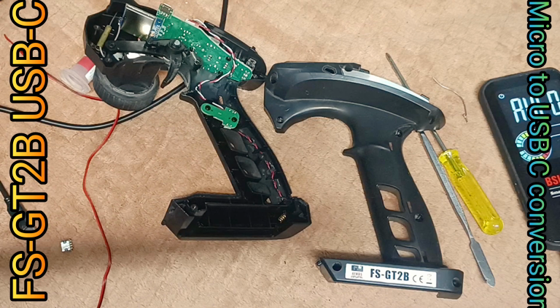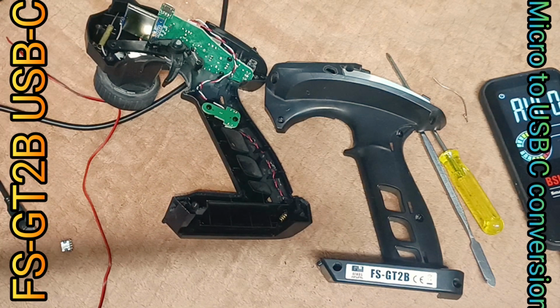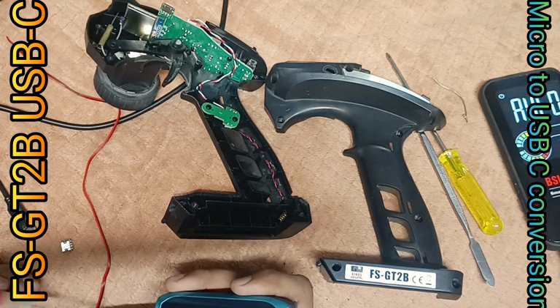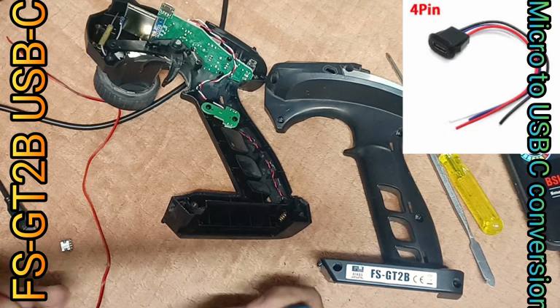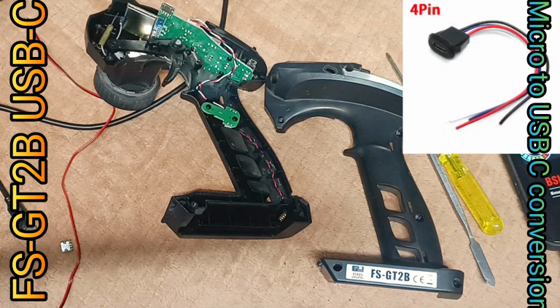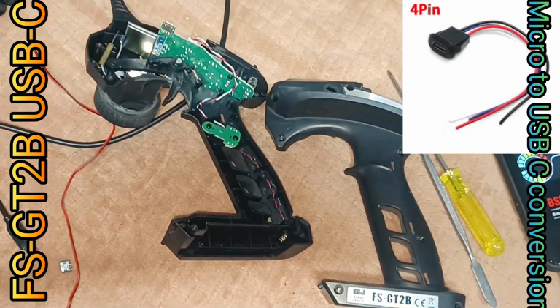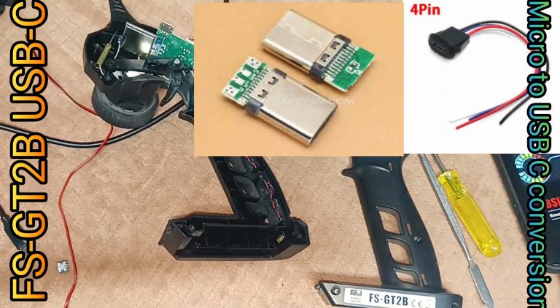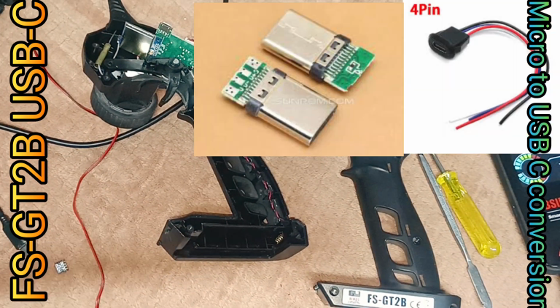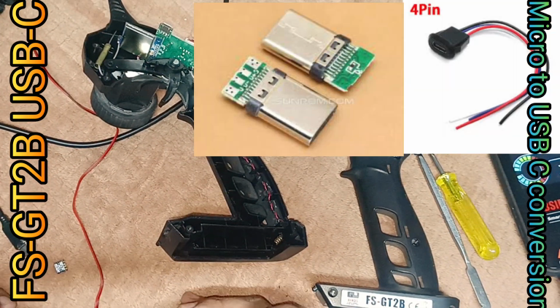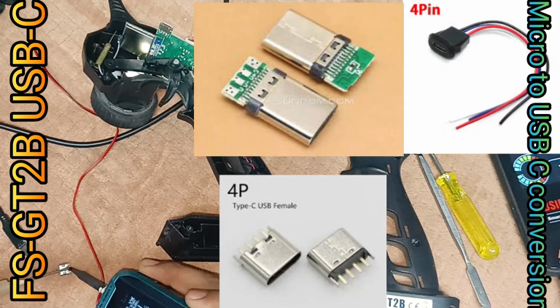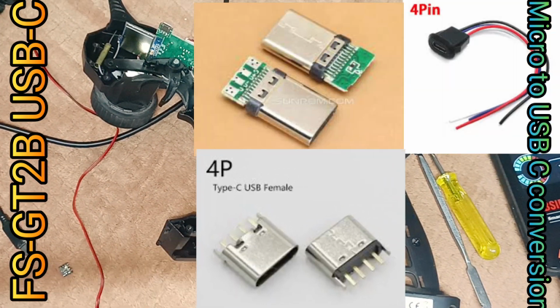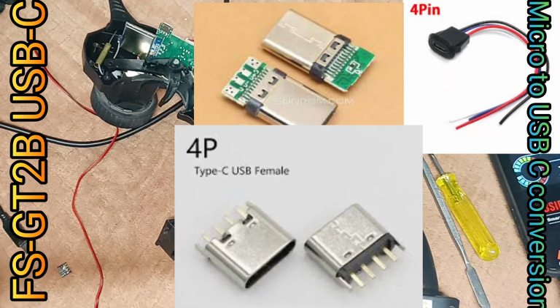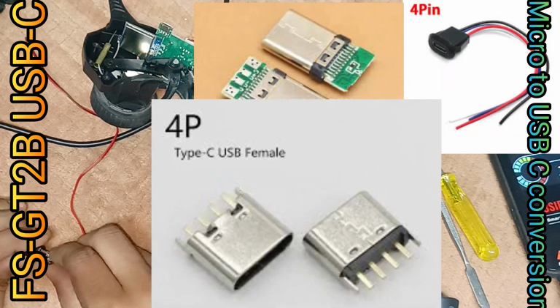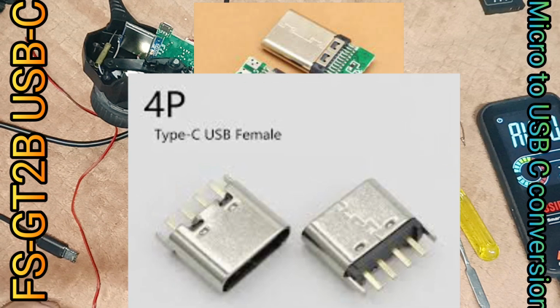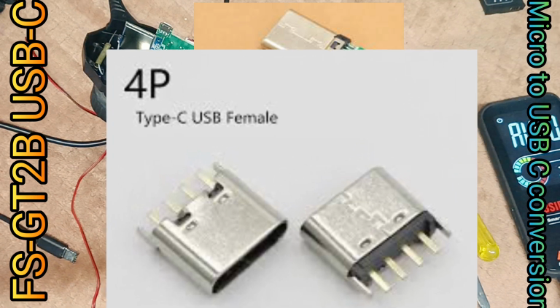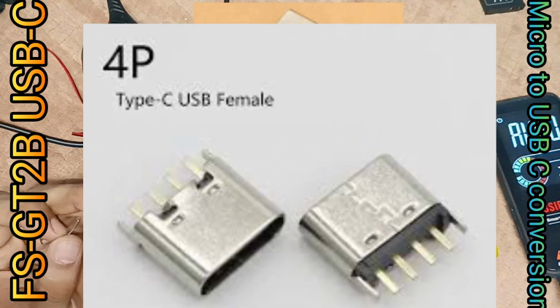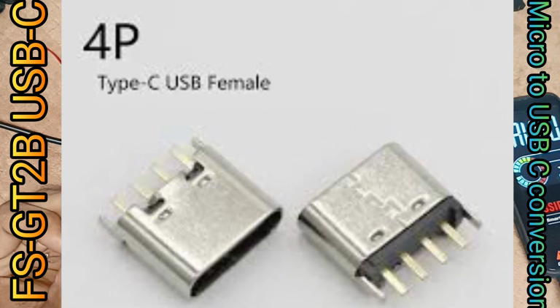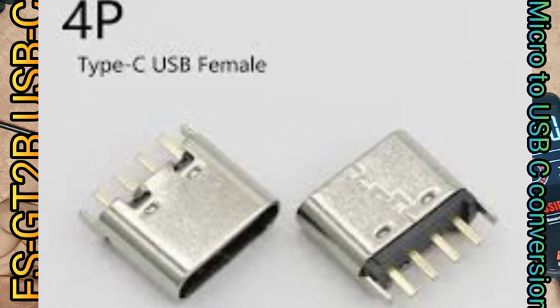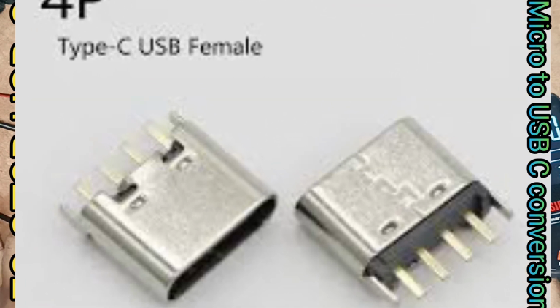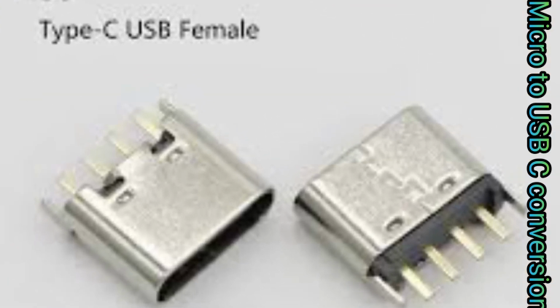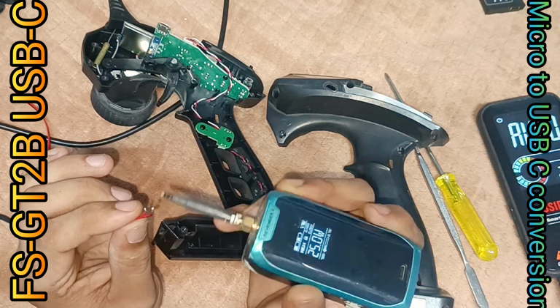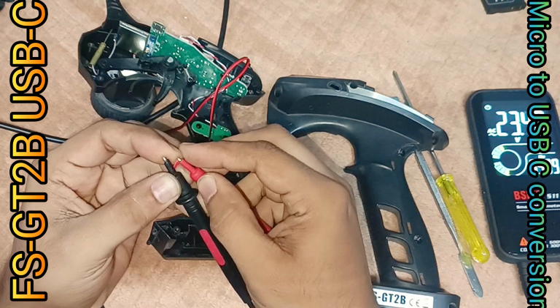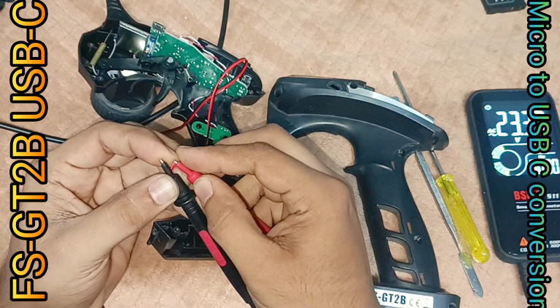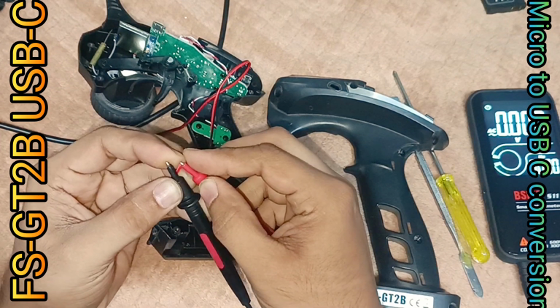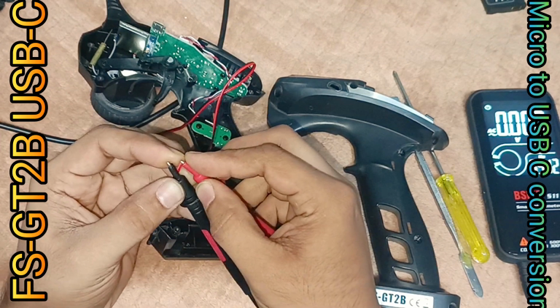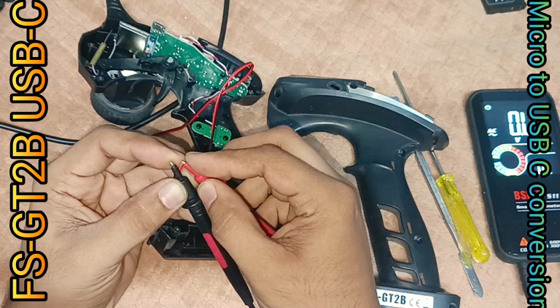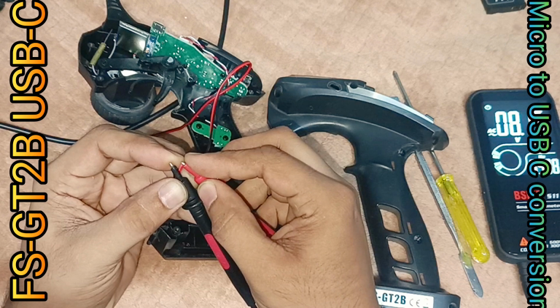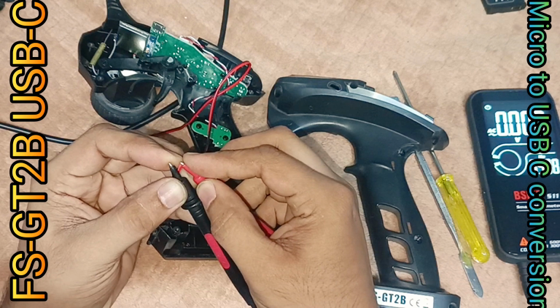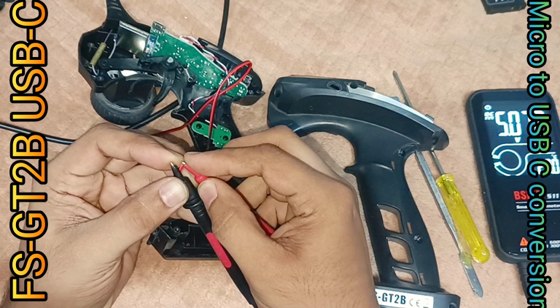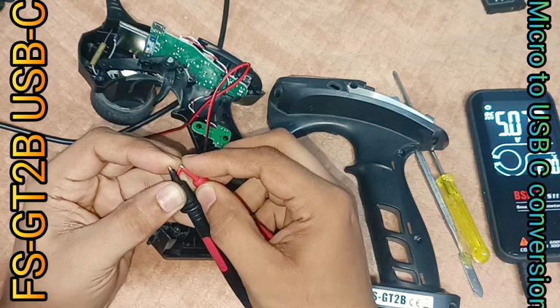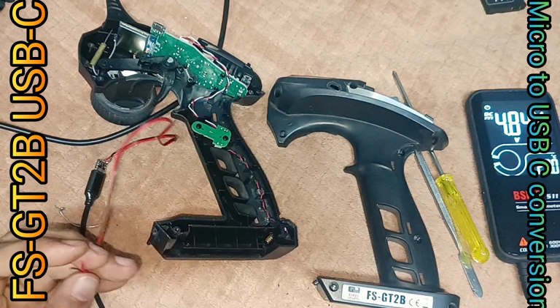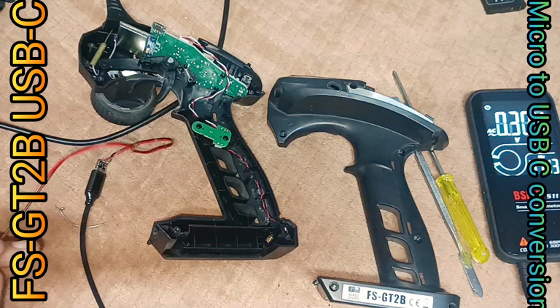Let's prepare the USB-C port and wire to be added to the unit. I have used a universal 4-pin 2-output USB male port. Checking the voltage and polarity to confirm everything is good and on track.